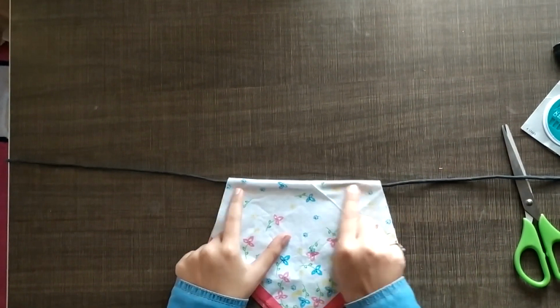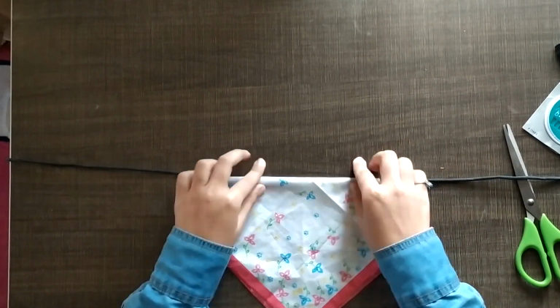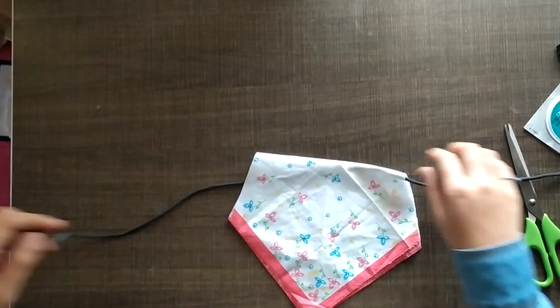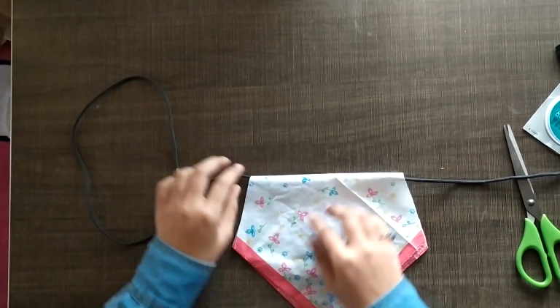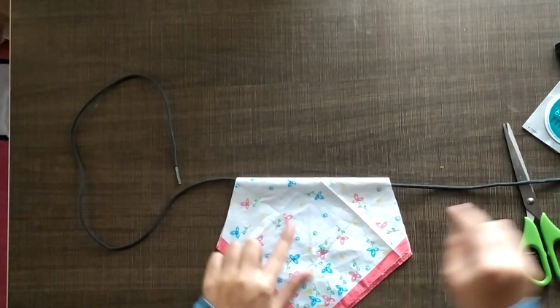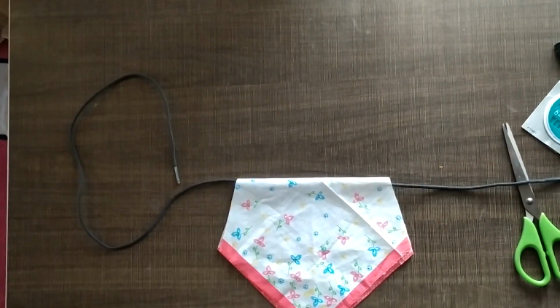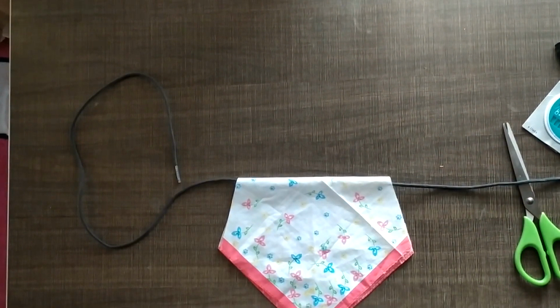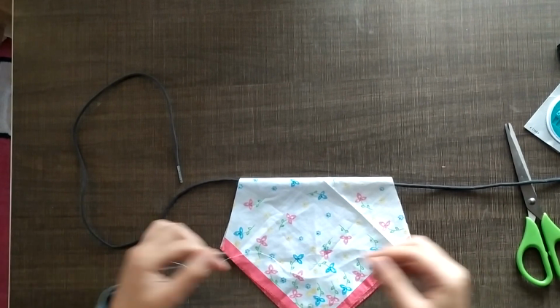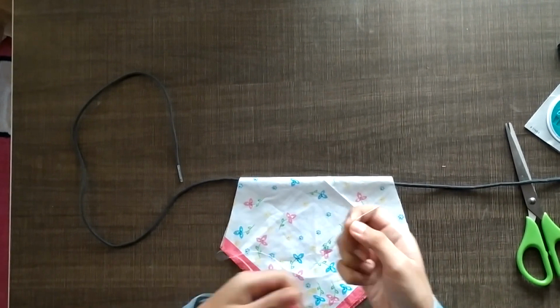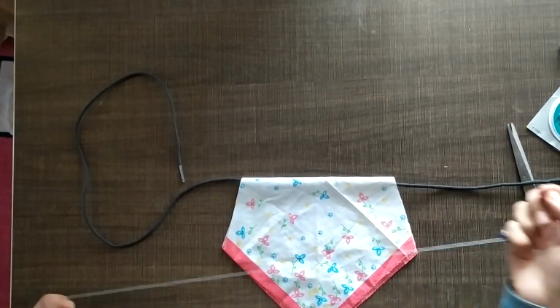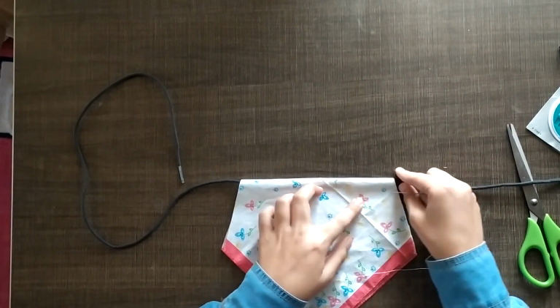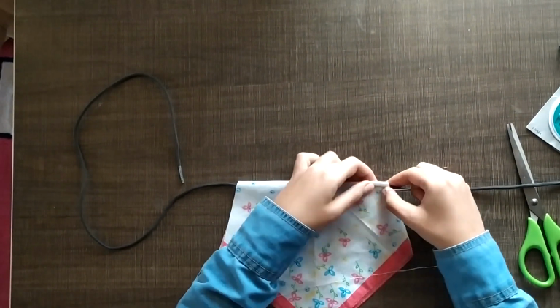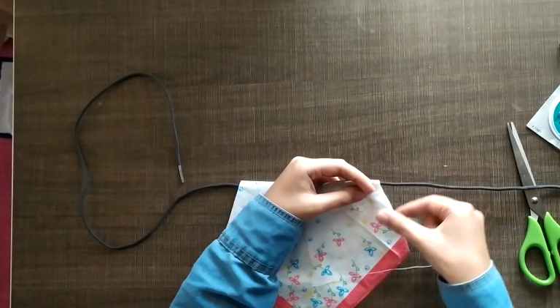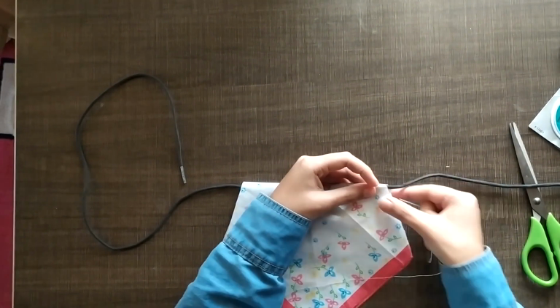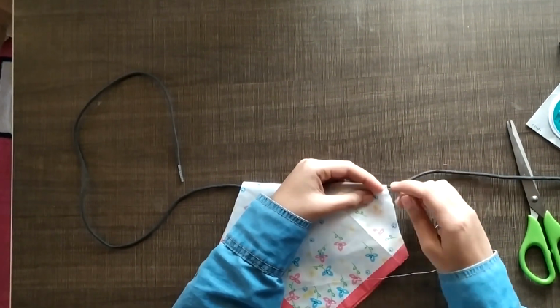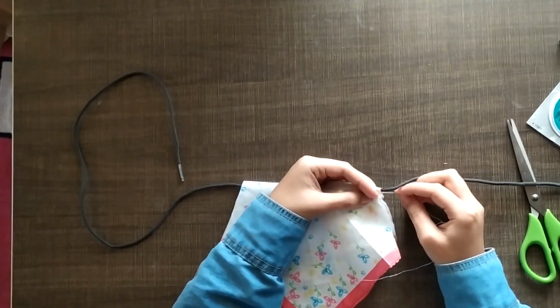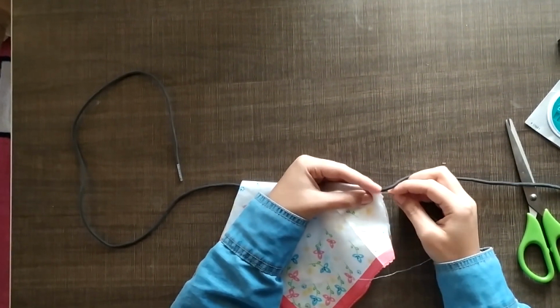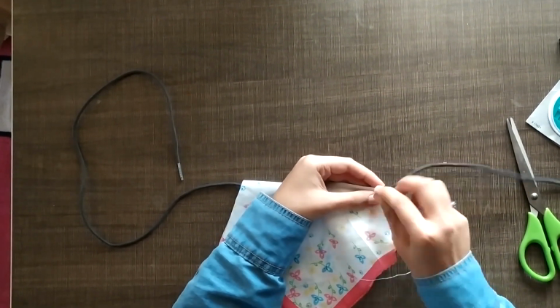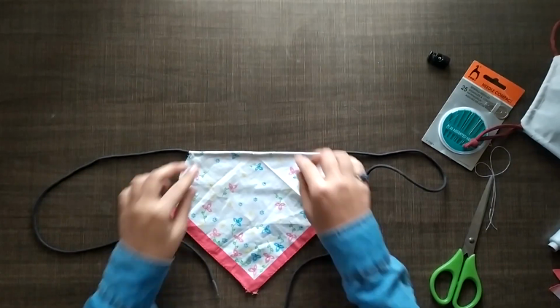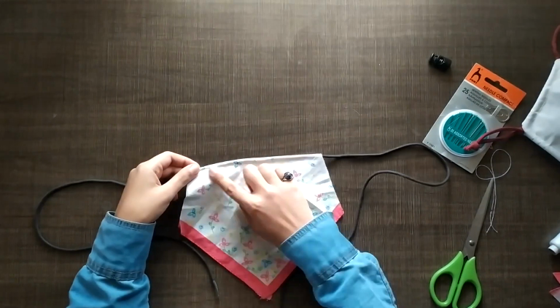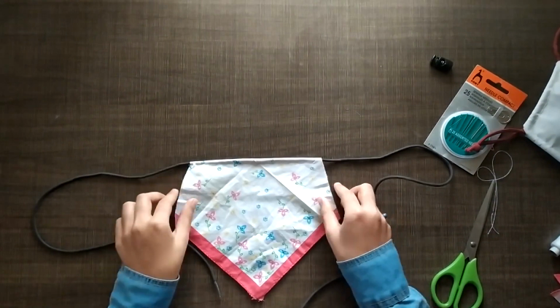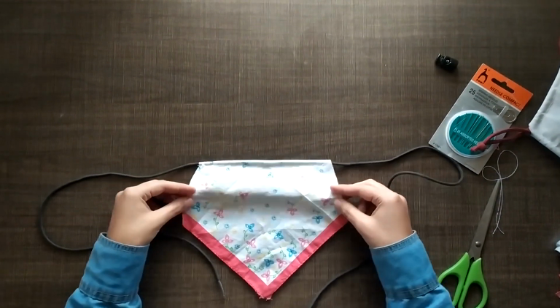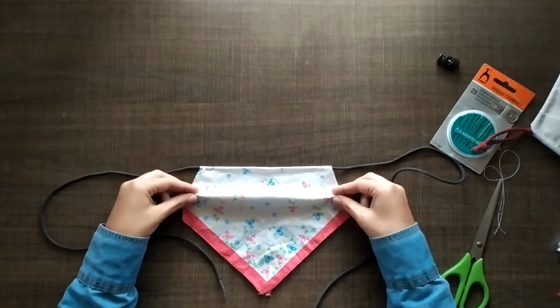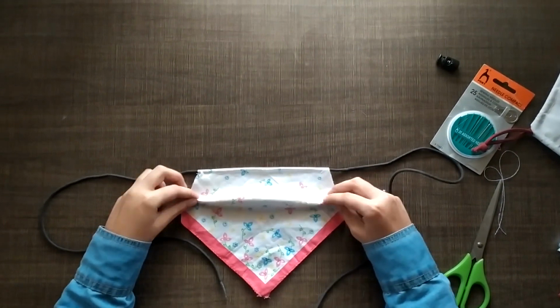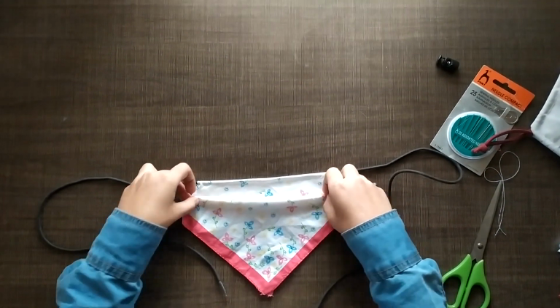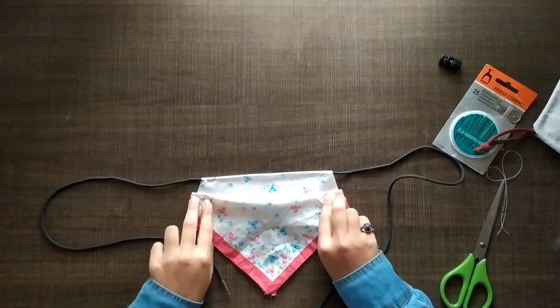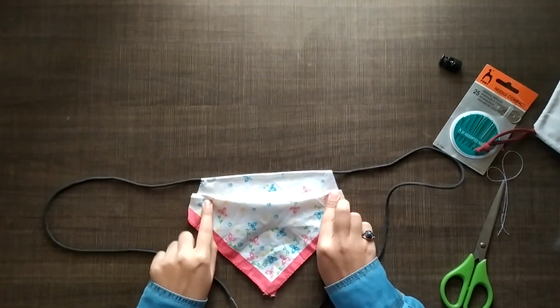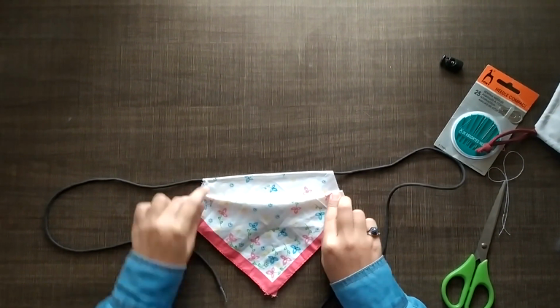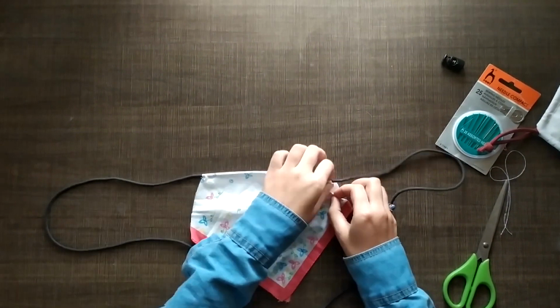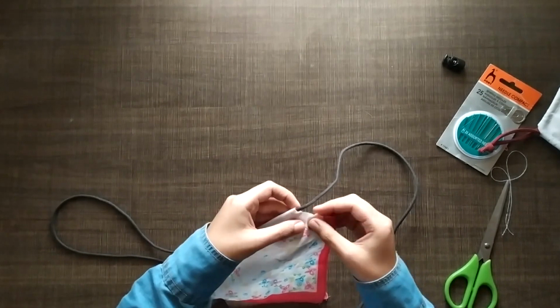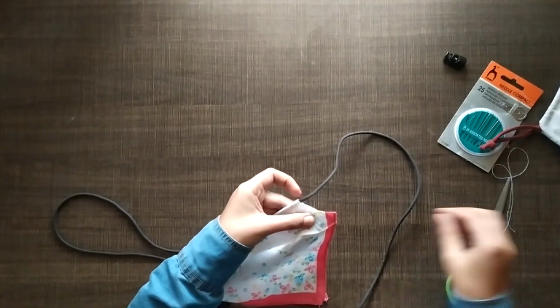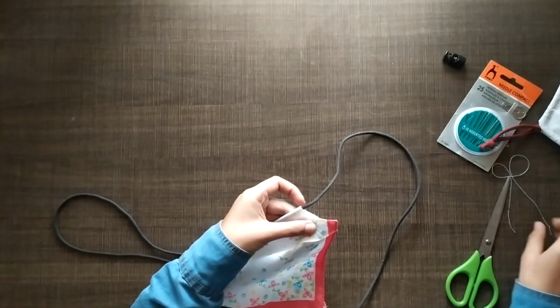After this, we can easily hand sew the hem for this, or you can use a sewing machine if you have one lying around at home. I'm just going to hand stitch it and then fold it in the center — you're going to want to fix it on each small stitch.